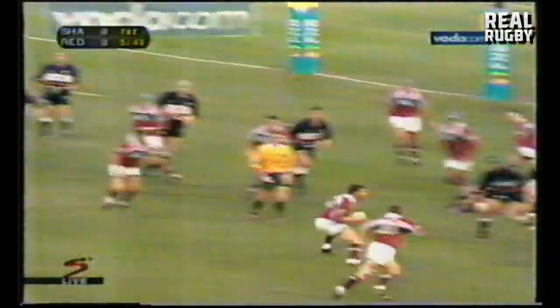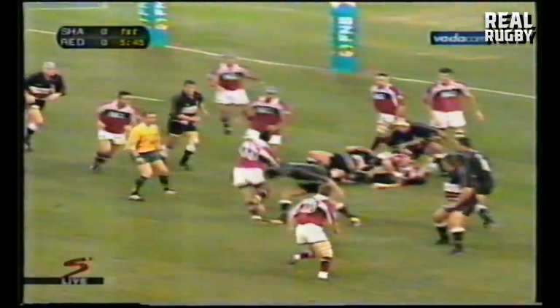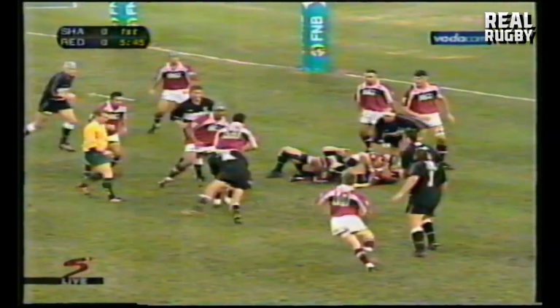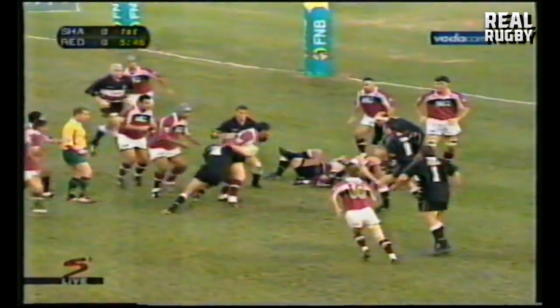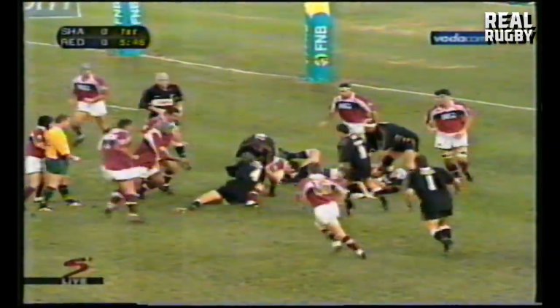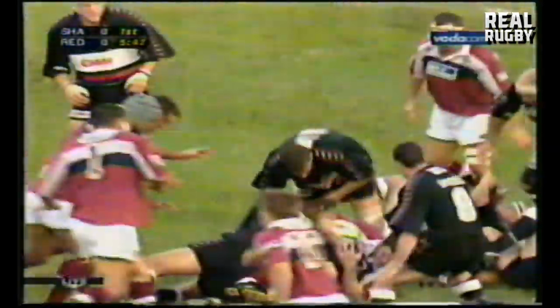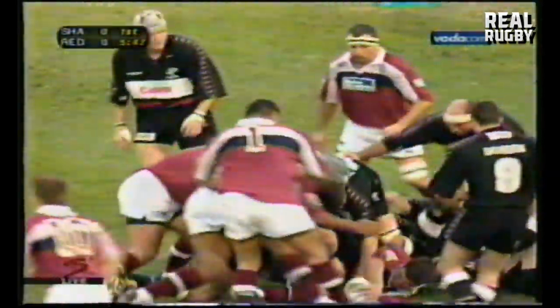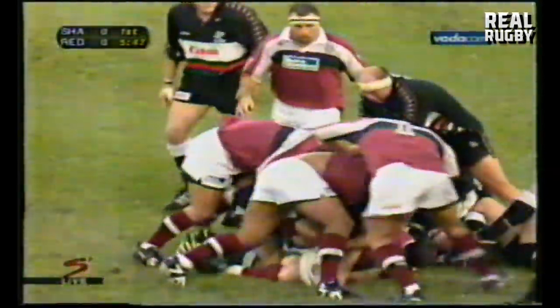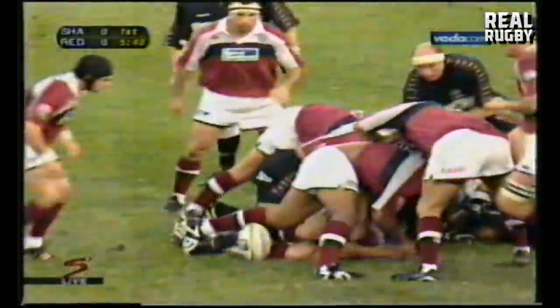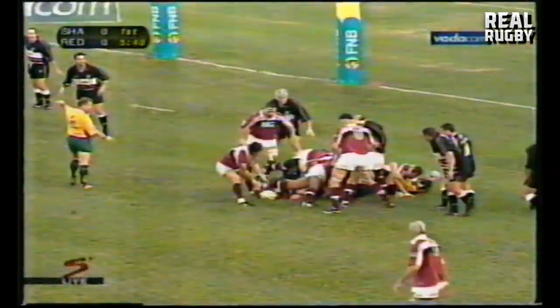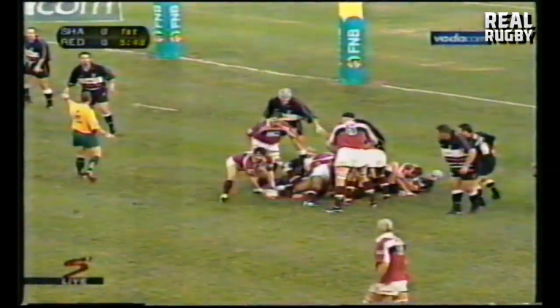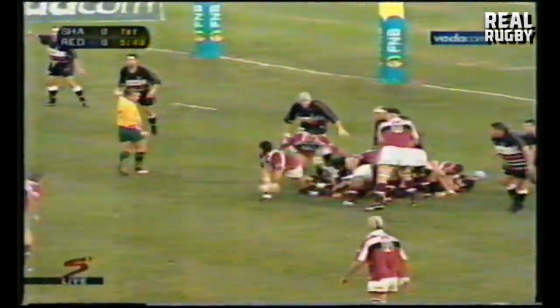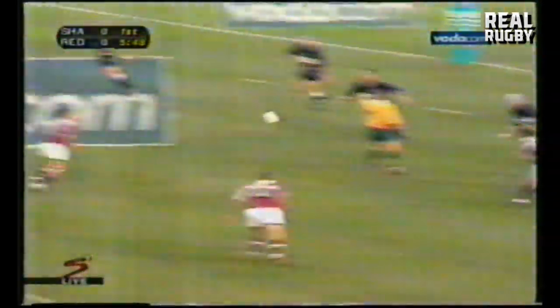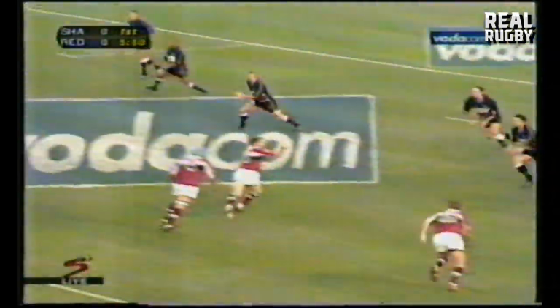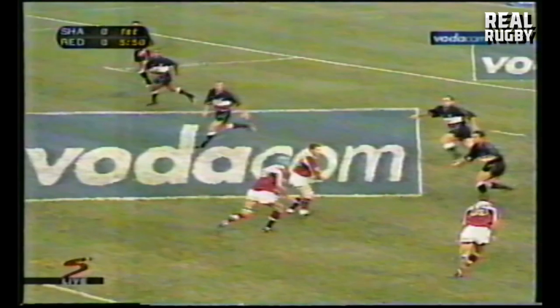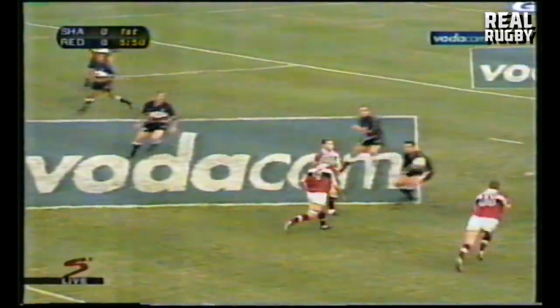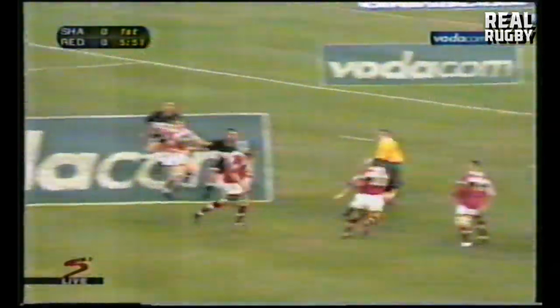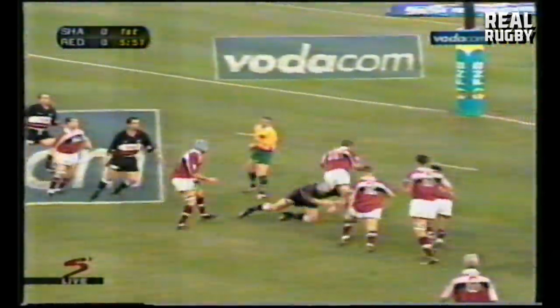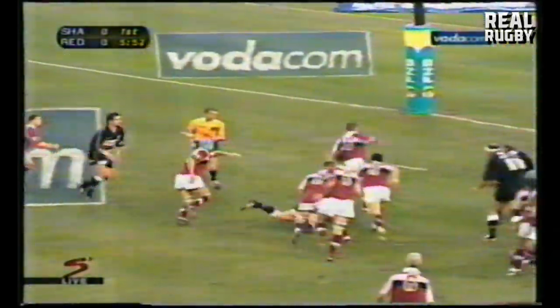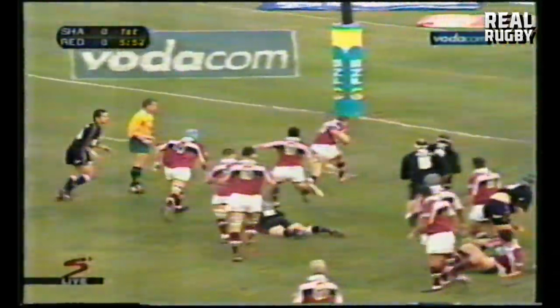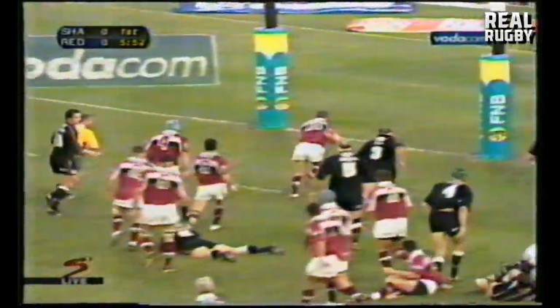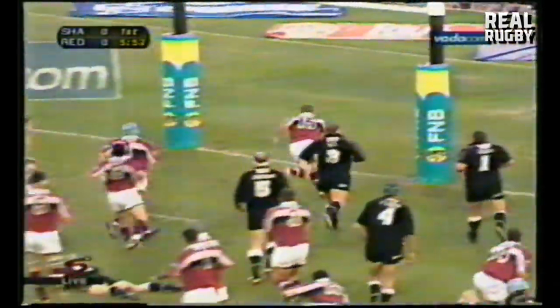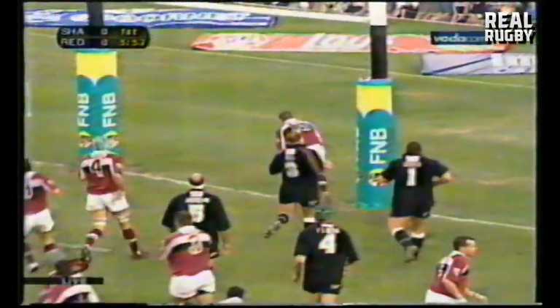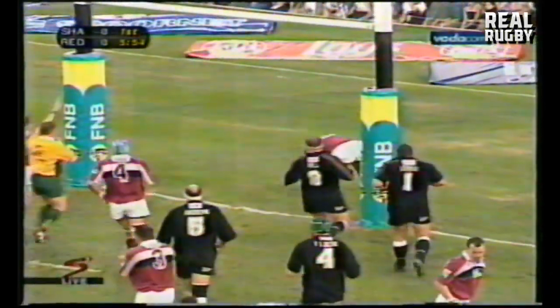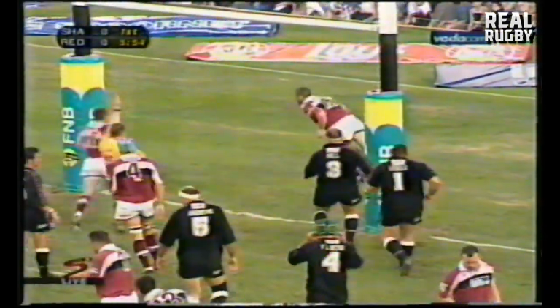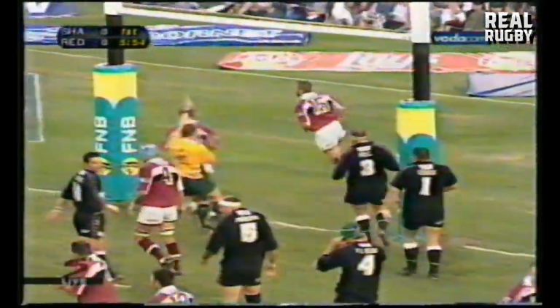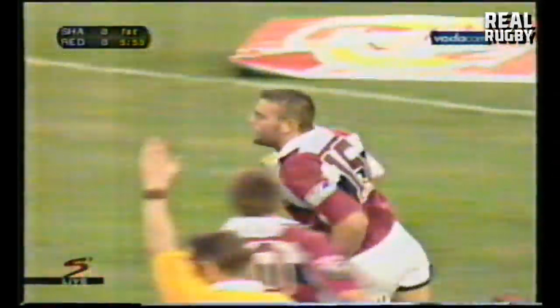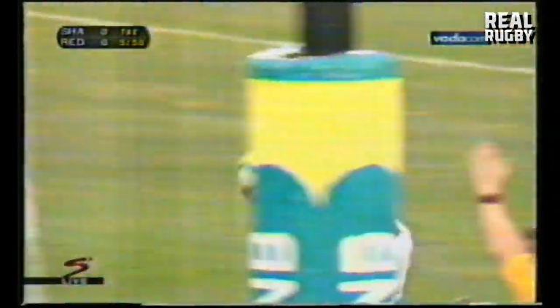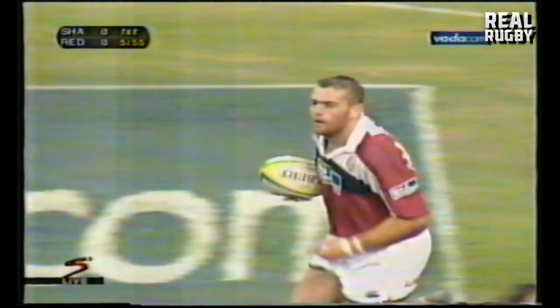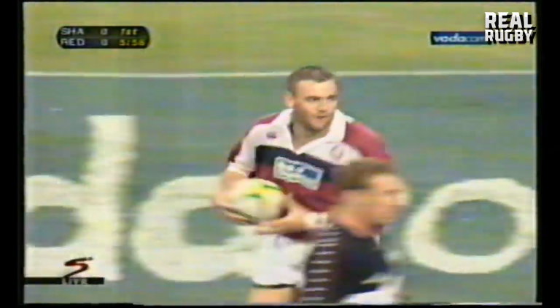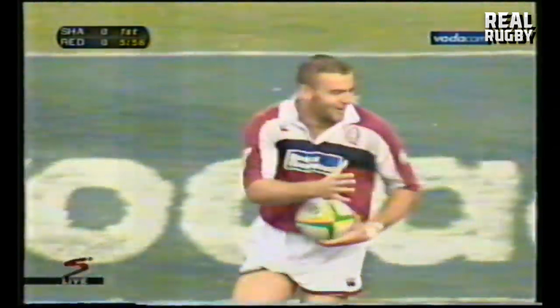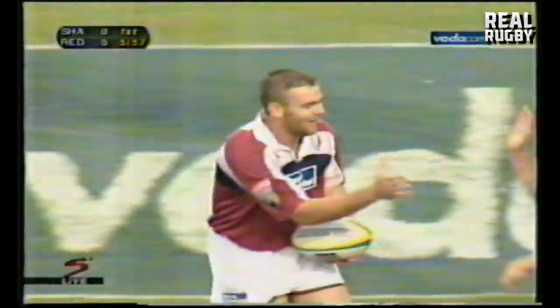But just watch how quickly that ball was recycled to Daniel Herbert. Back it up. Flatley — offside. Beautiful inside pass. This is going to be a try. The Reds — an easy try for Chris Latham.